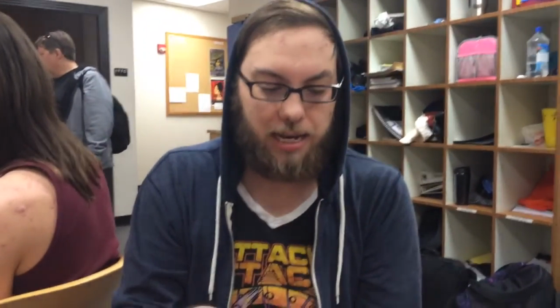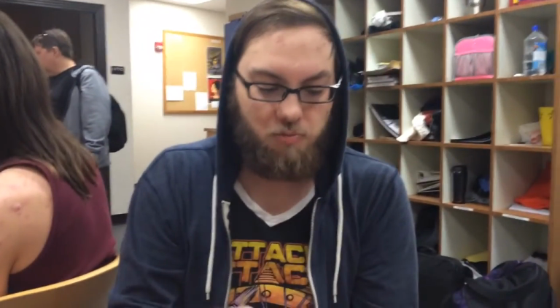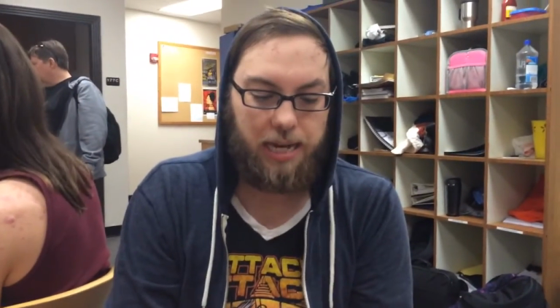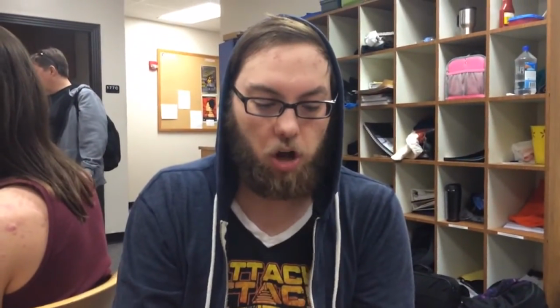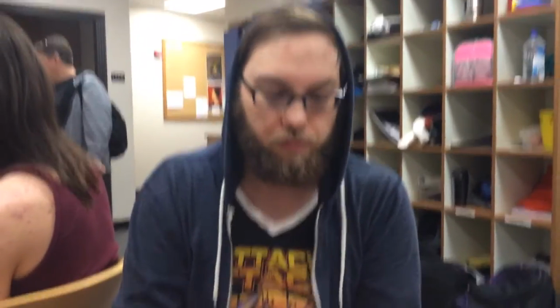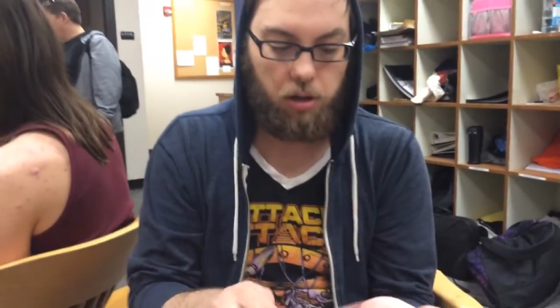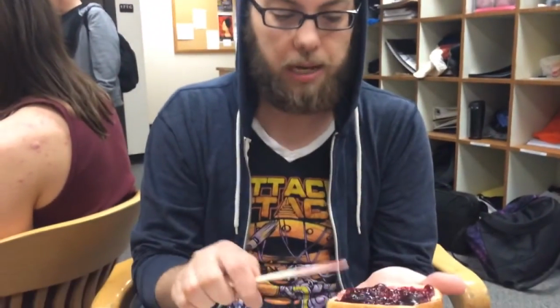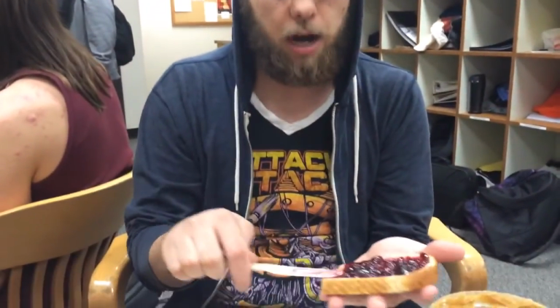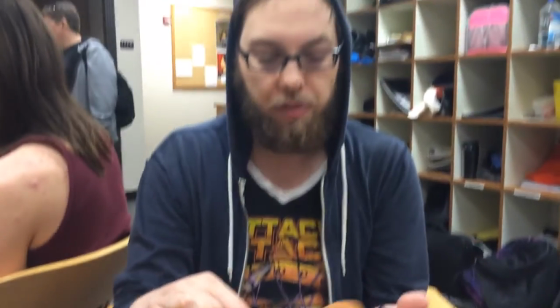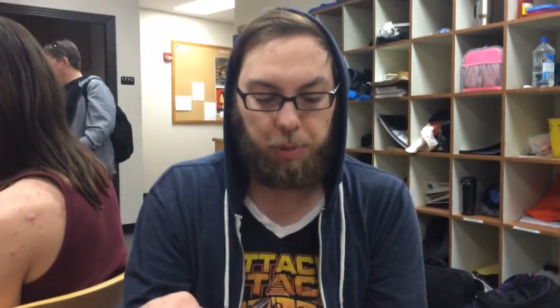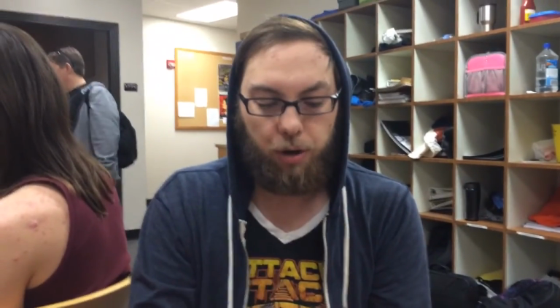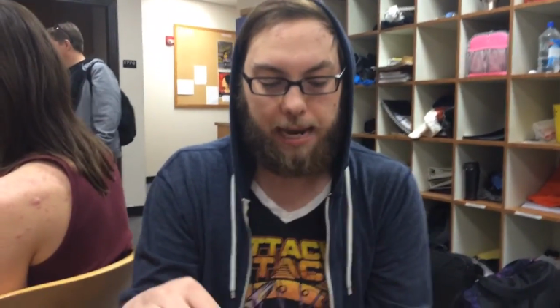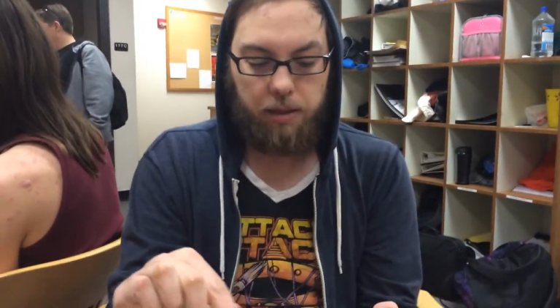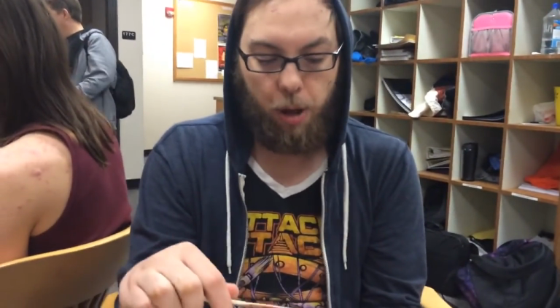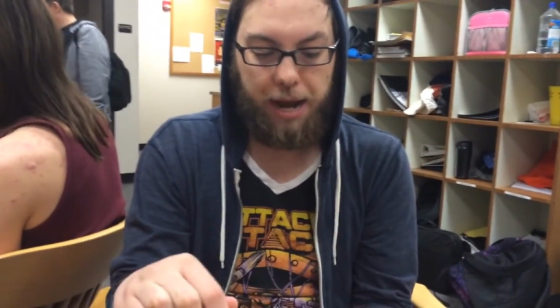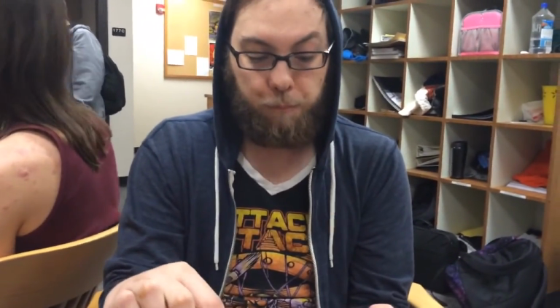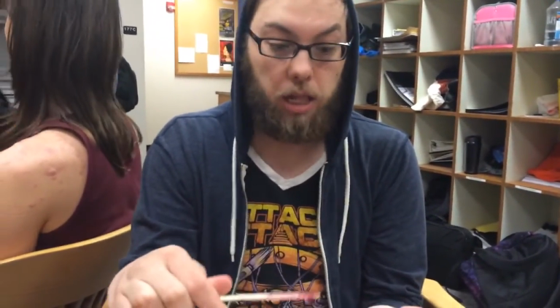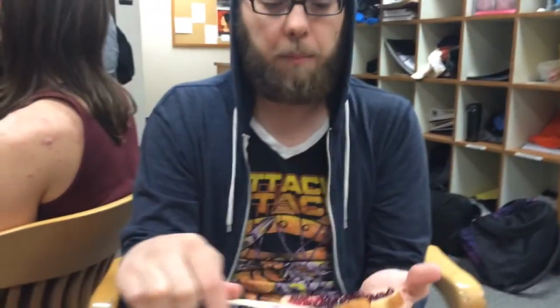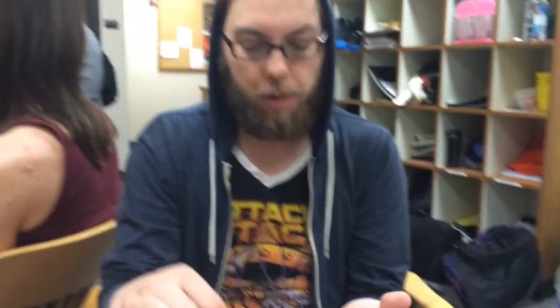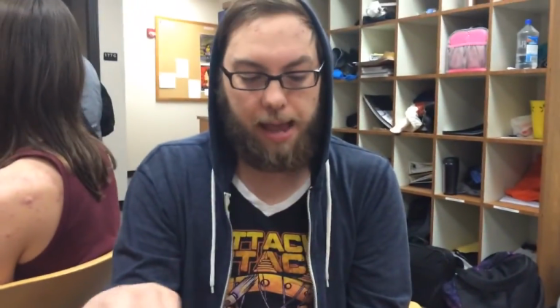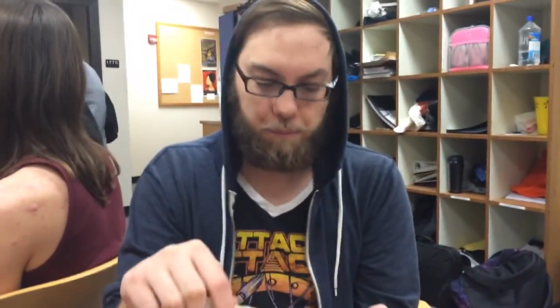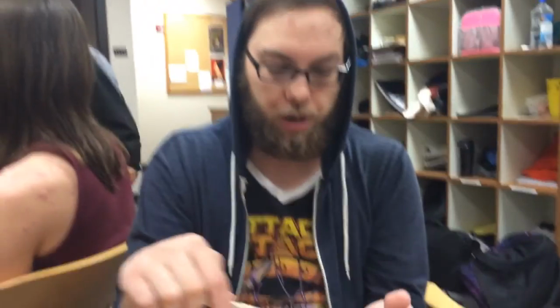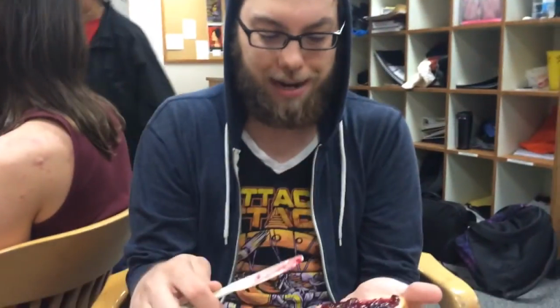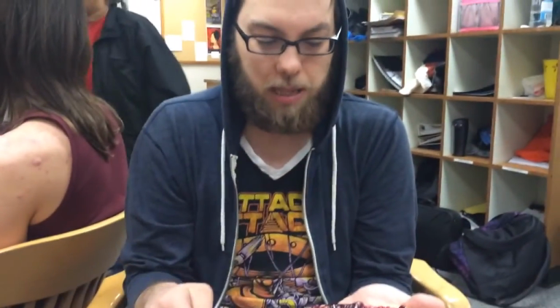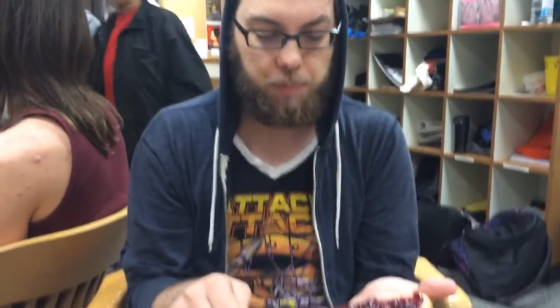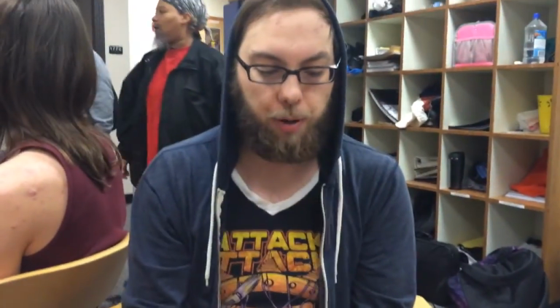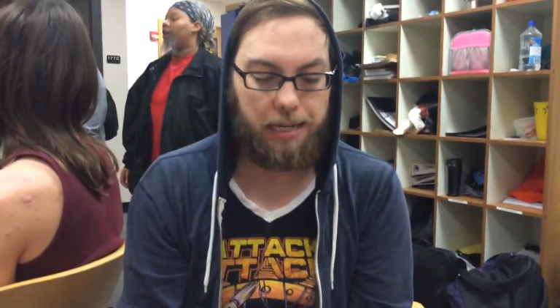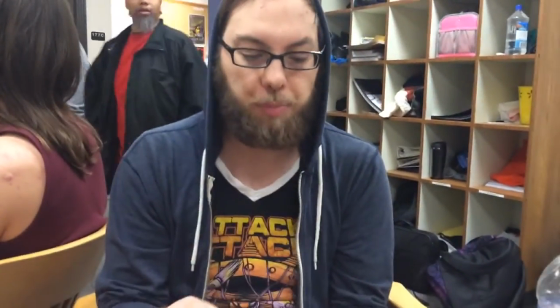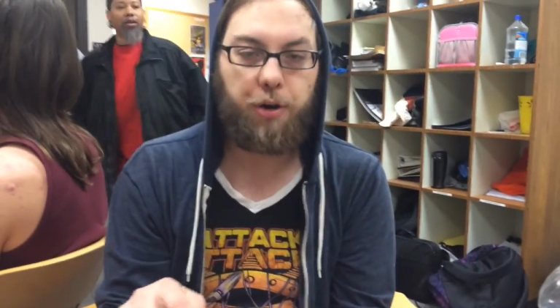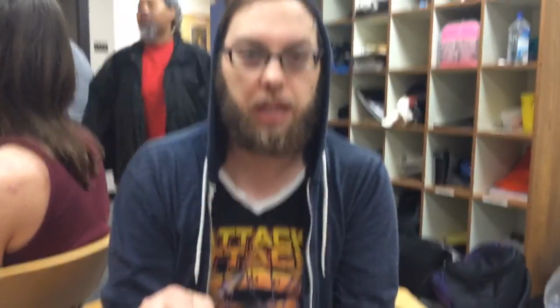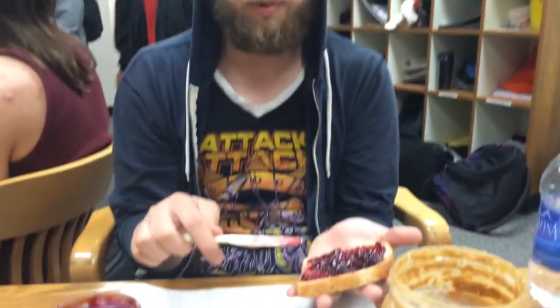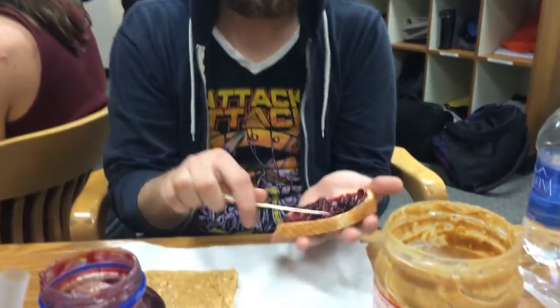What happens if you just leave the guava jelly in the middle? It tastes like shit, Jonathan. It really tastes awful because it's like, this is peanut butter bread, peanut butter bread, jelly, peanut butter bread, peanut butter bread. And nobody likes just peanut butter bread. It's called a peanut butter and jelly for a reason.